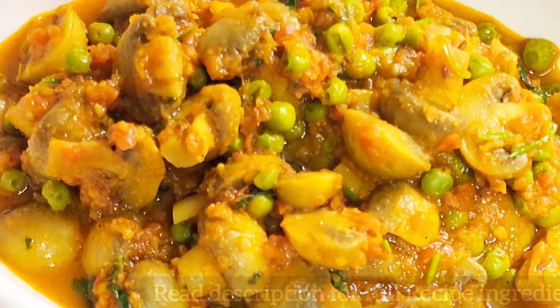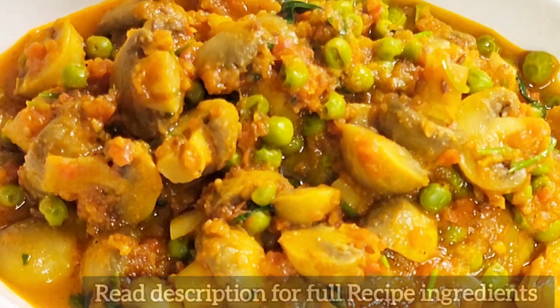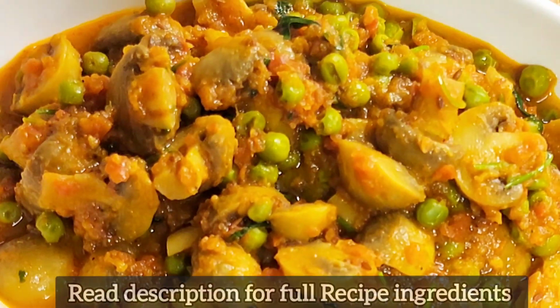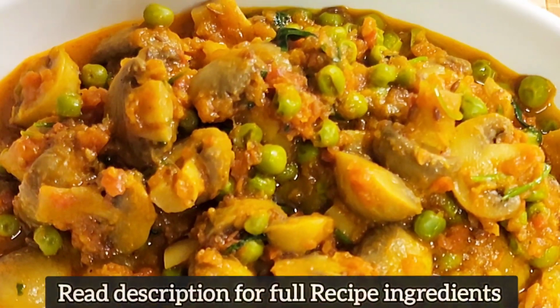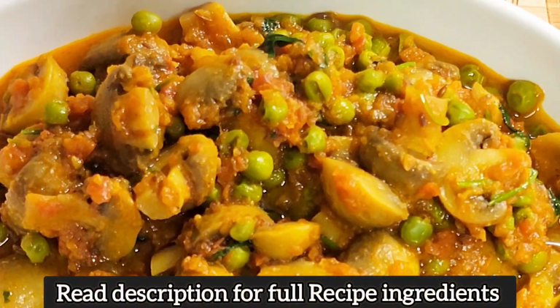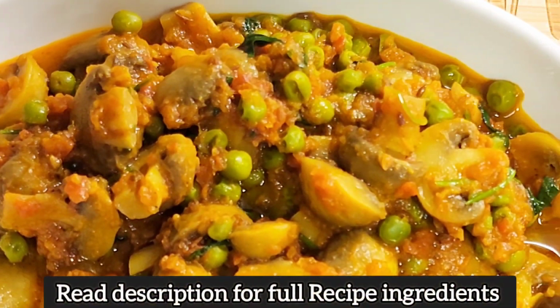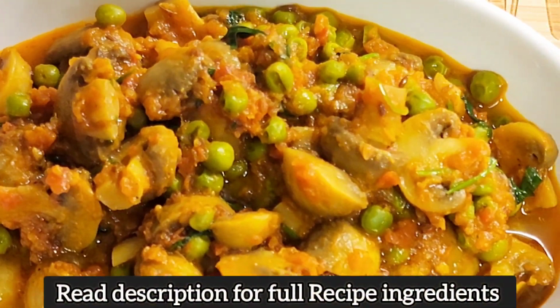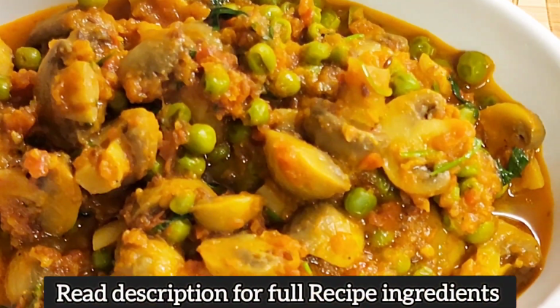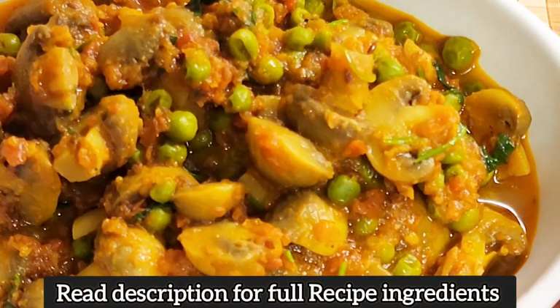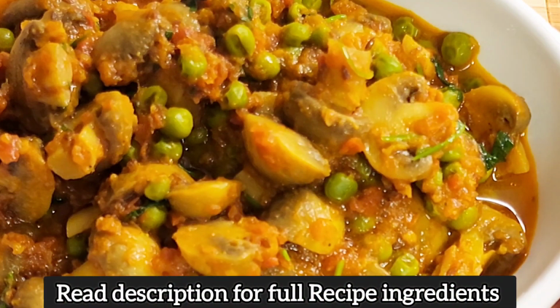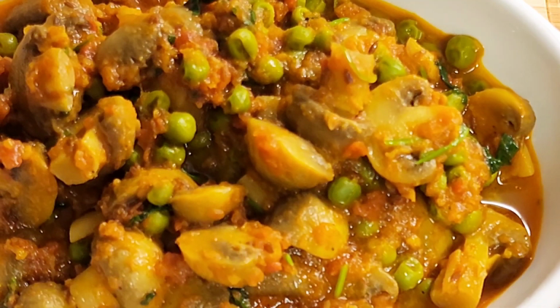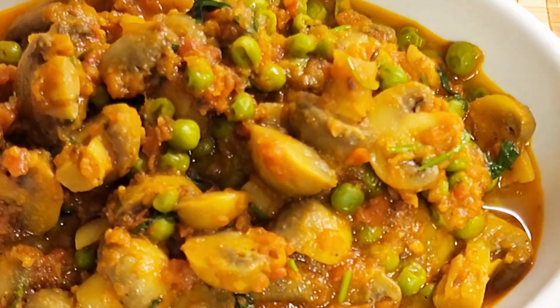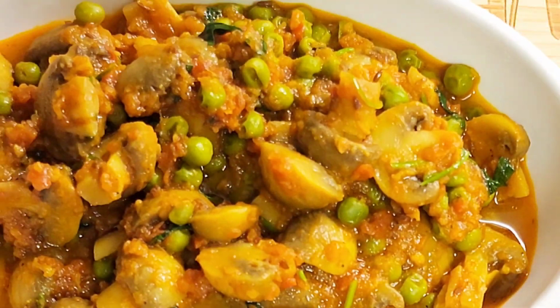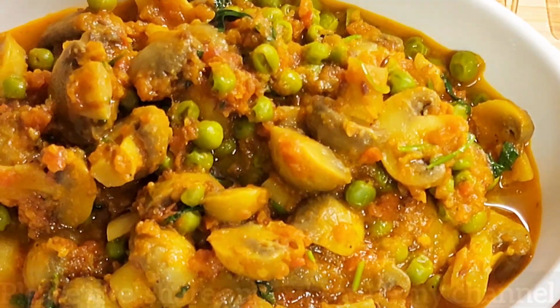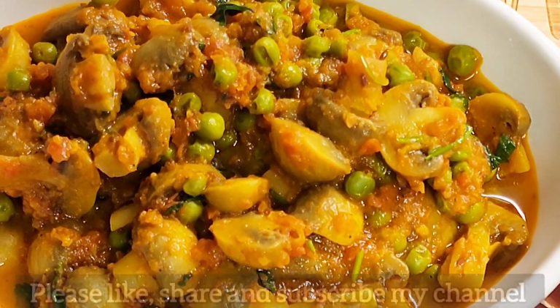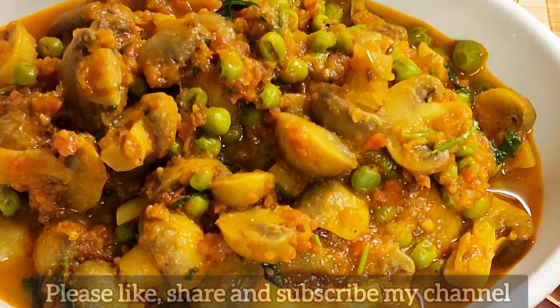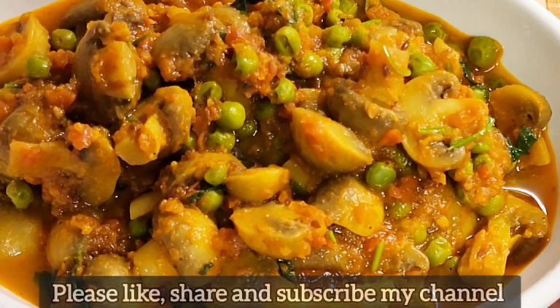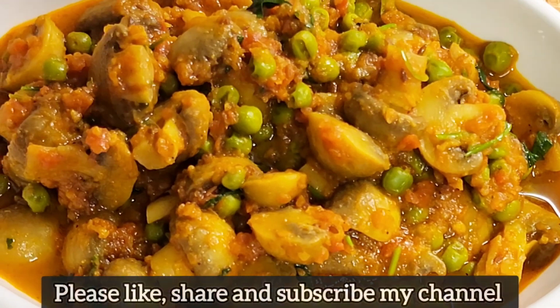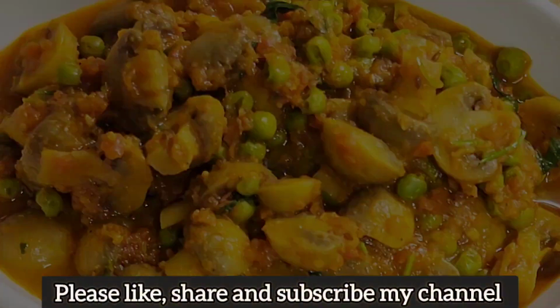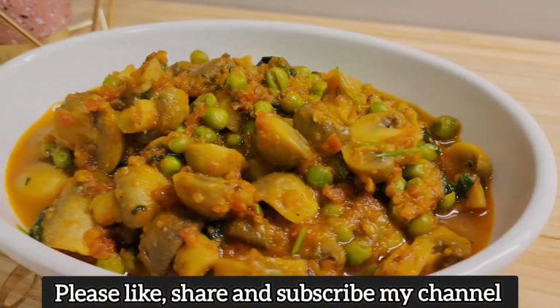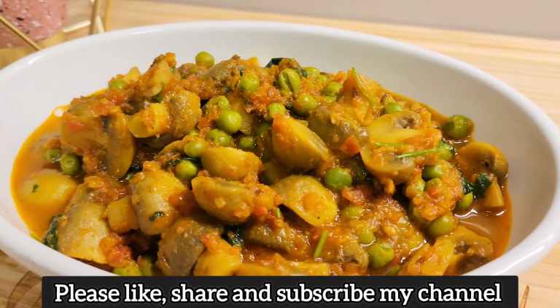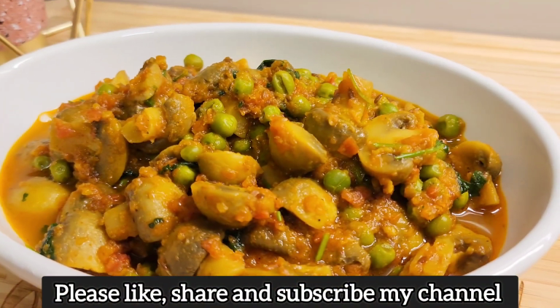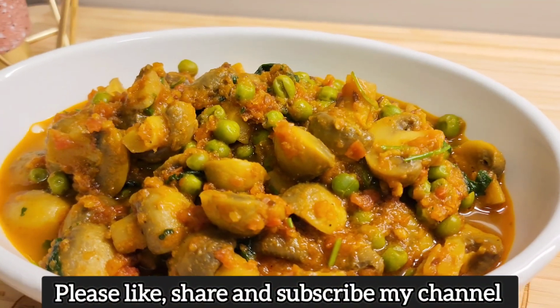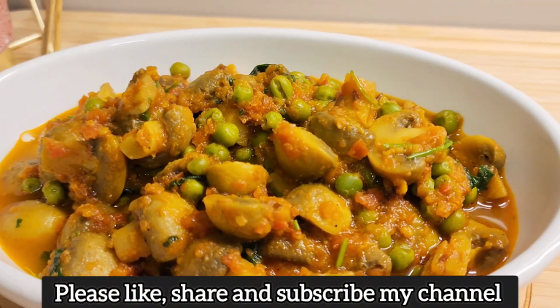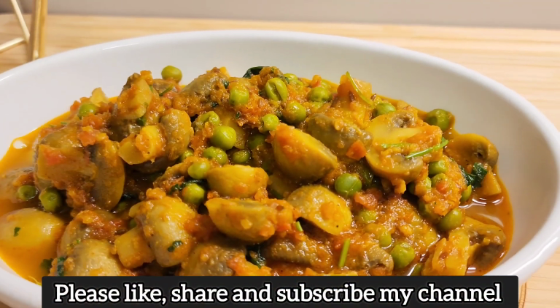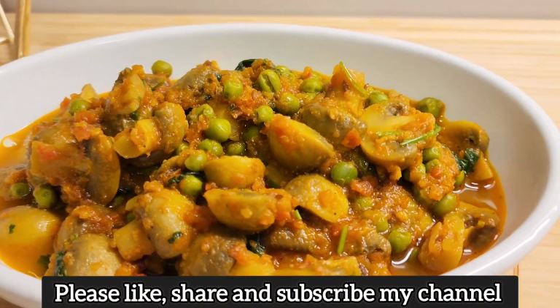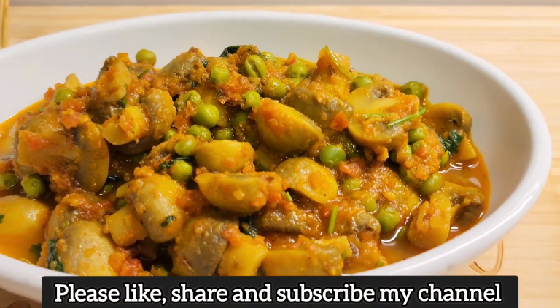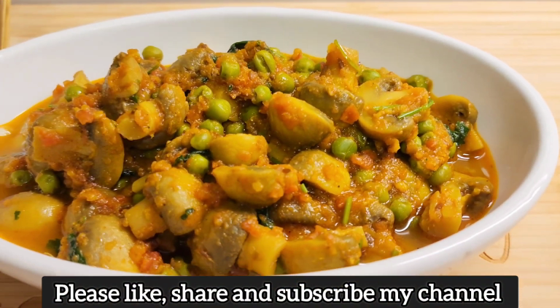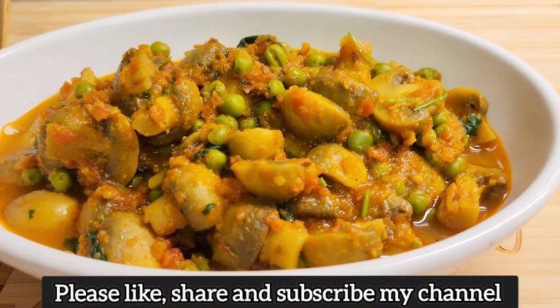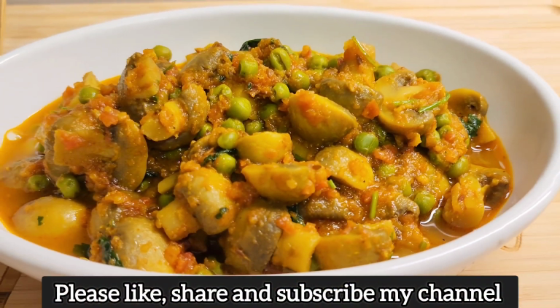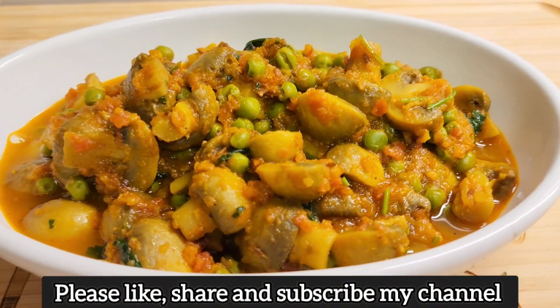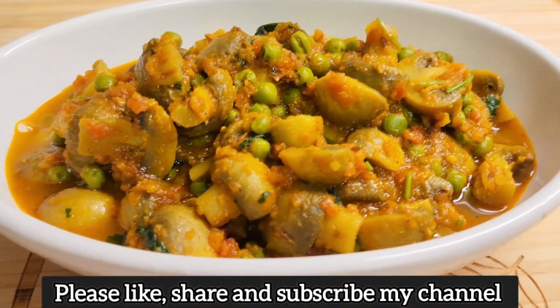Make sure to share my channel, like and subscribe. Until next time, I will see you with a new recipe. Thanks for watching.